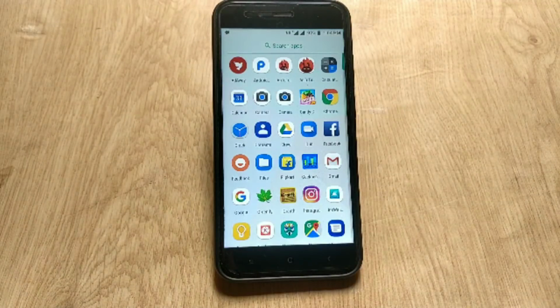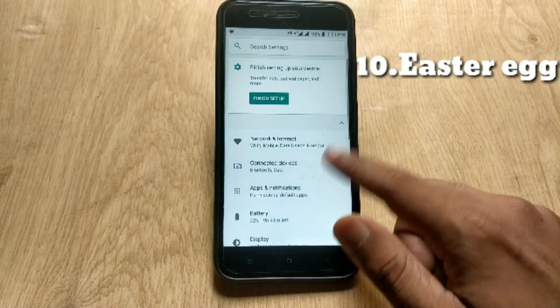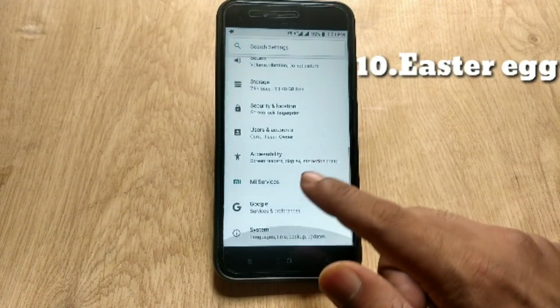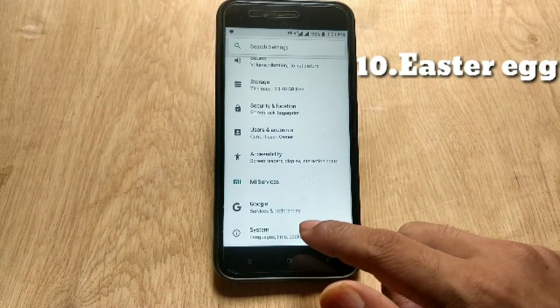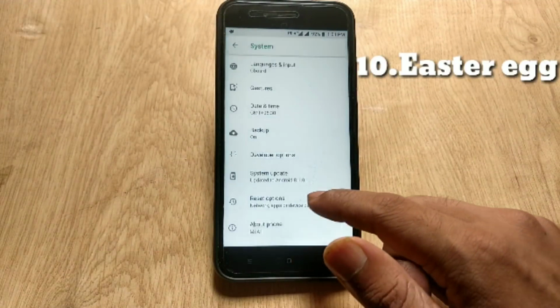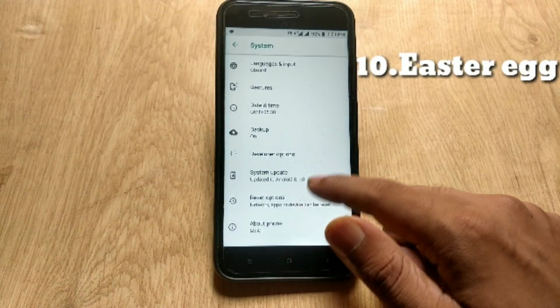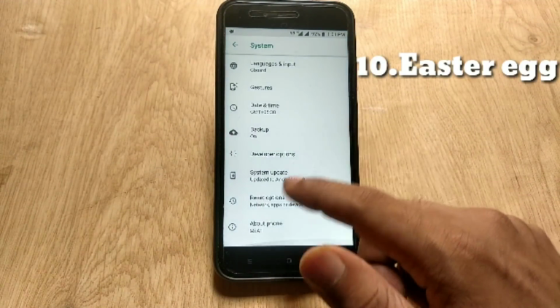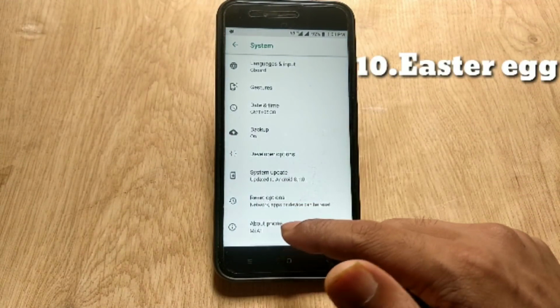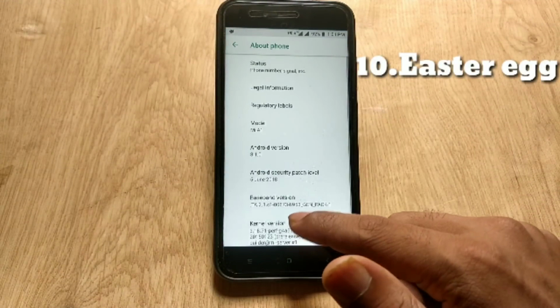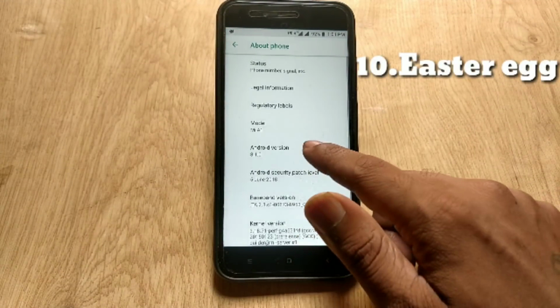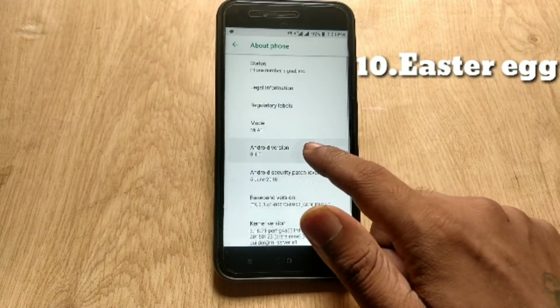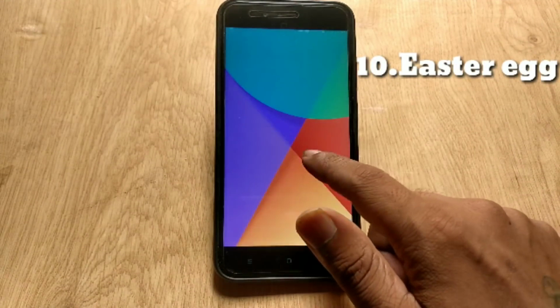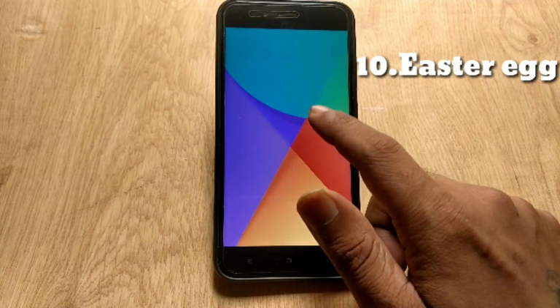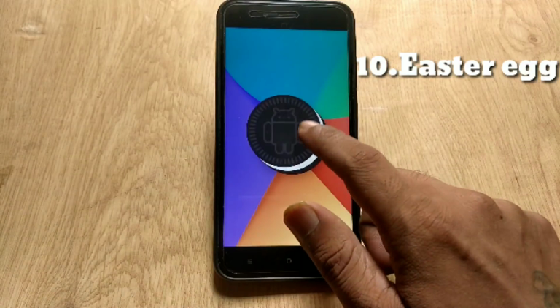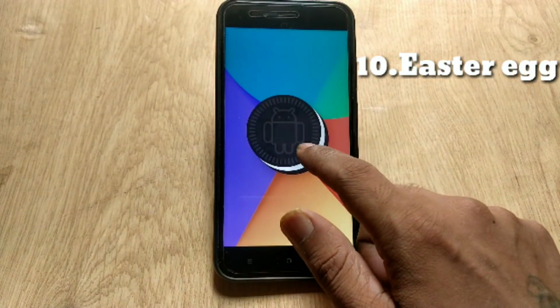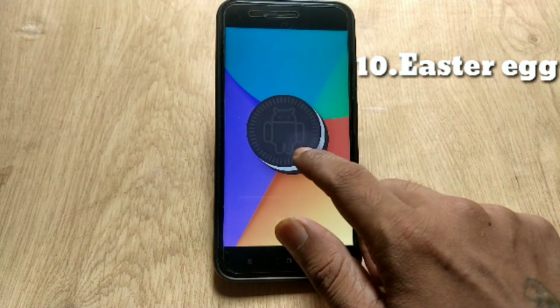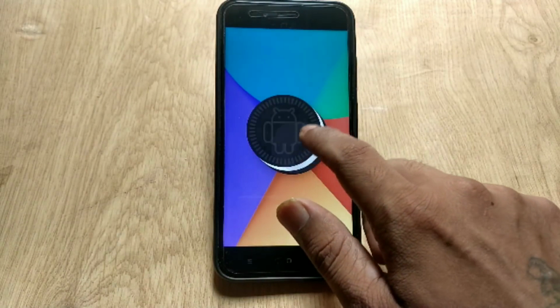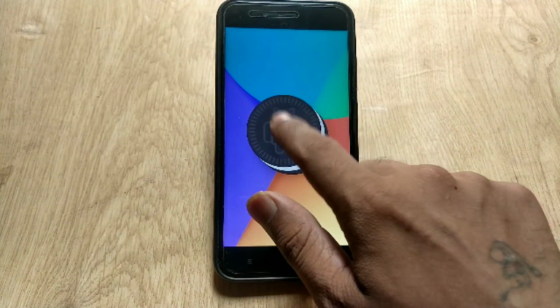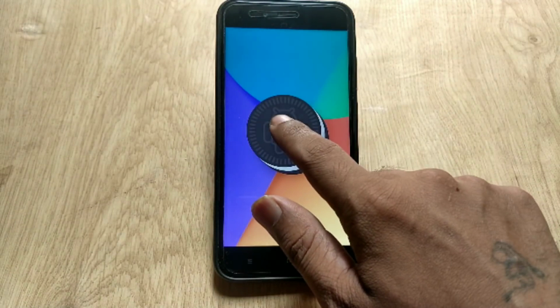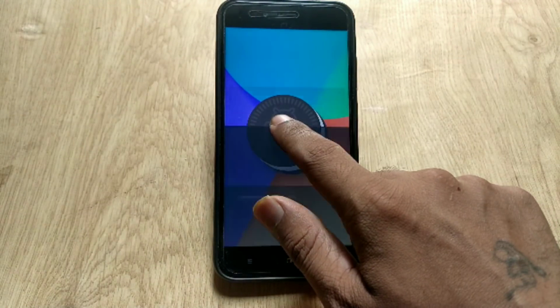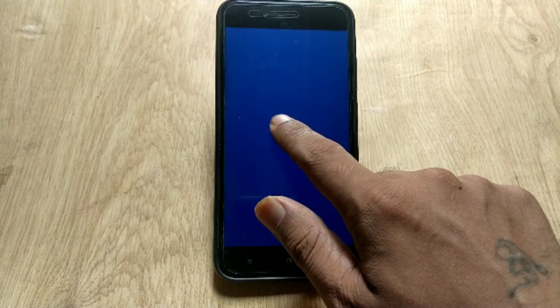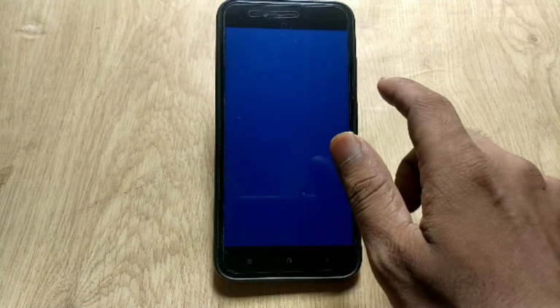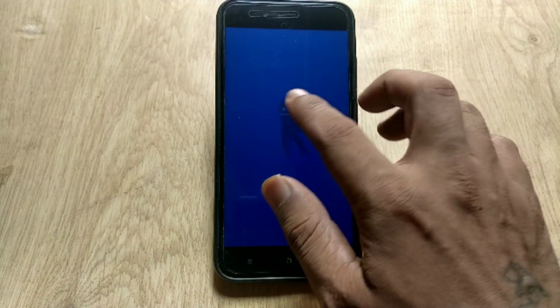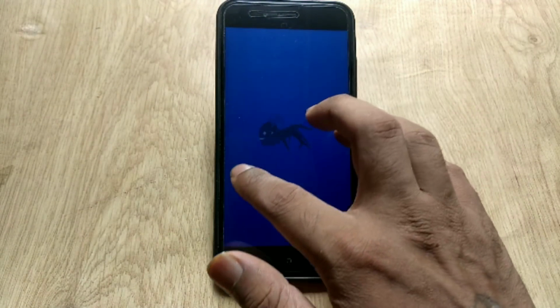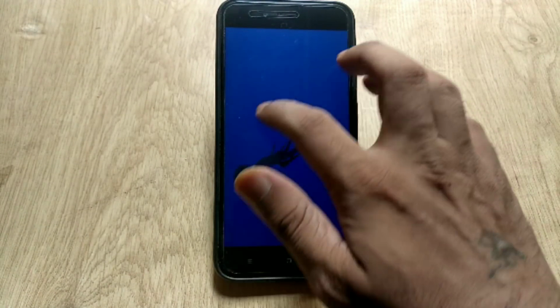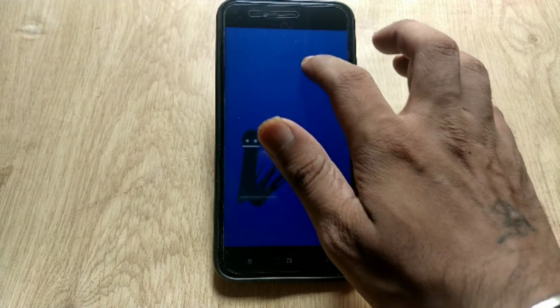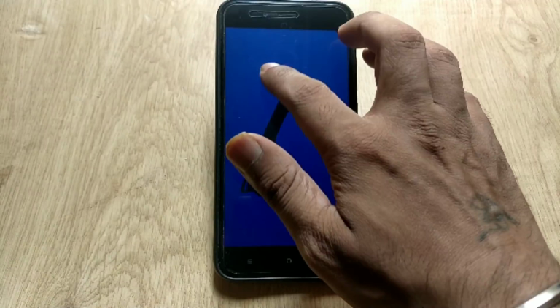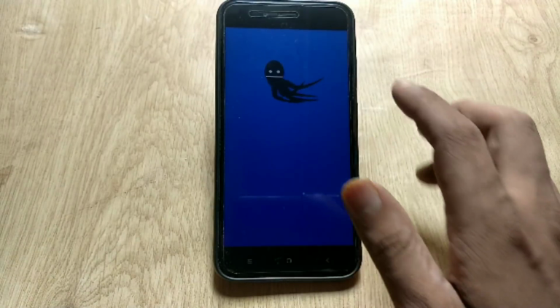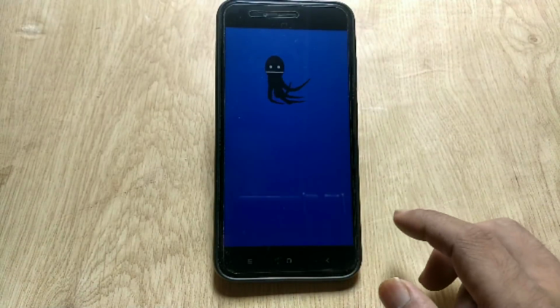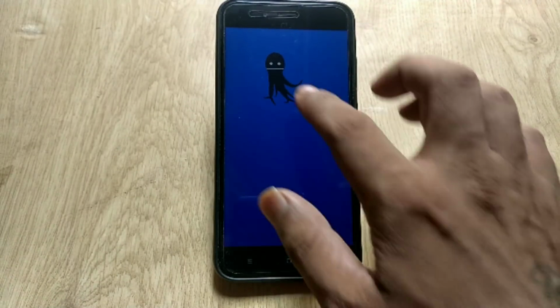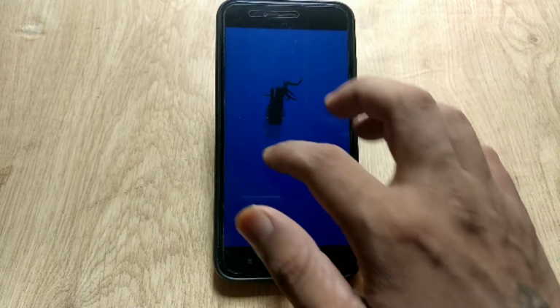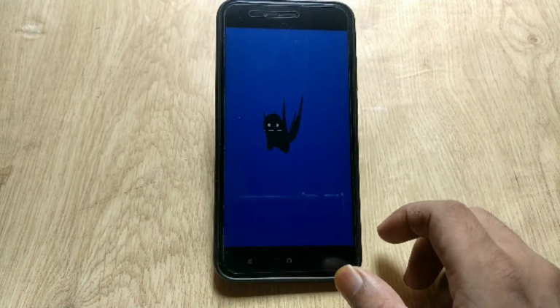The next change is the Easter egg. The Easter egg in Android 8.1 has changed from Android 8.0, and if you compare them, the Easter egg in Android 8.1 is now more like a cookie.